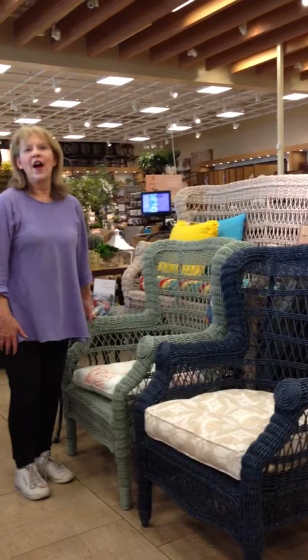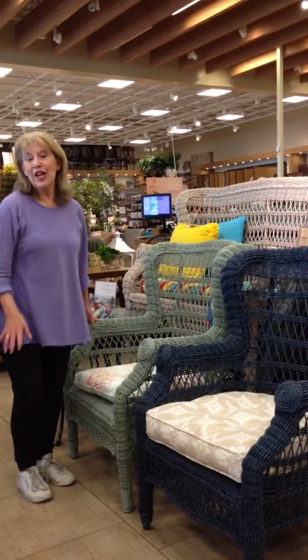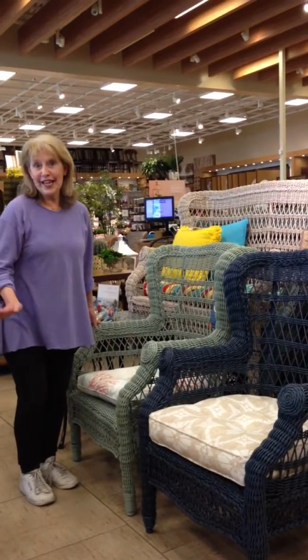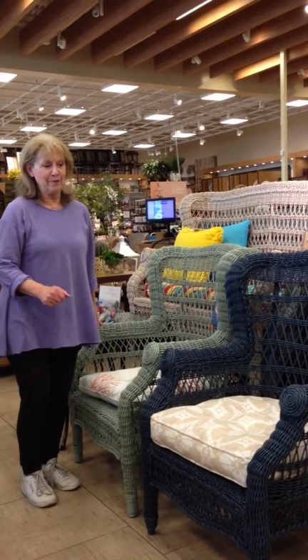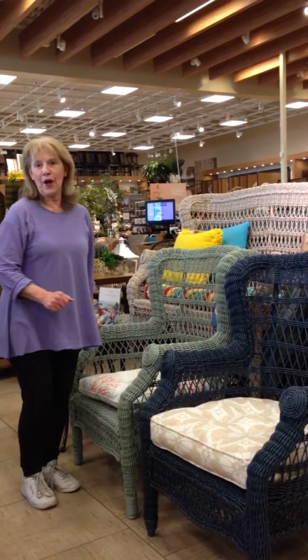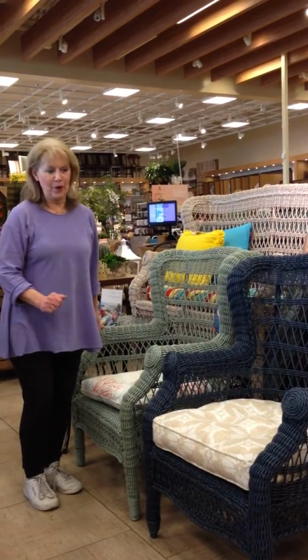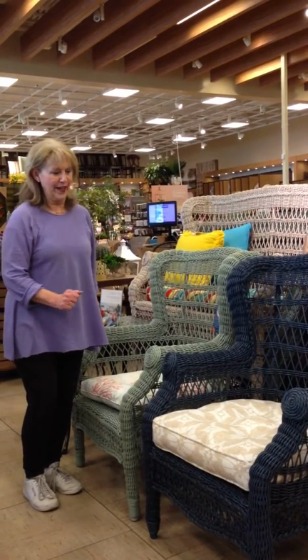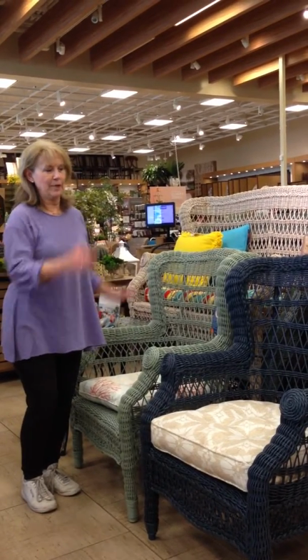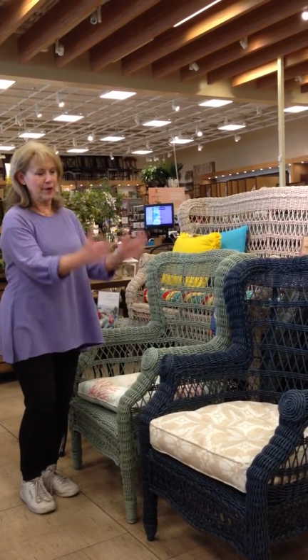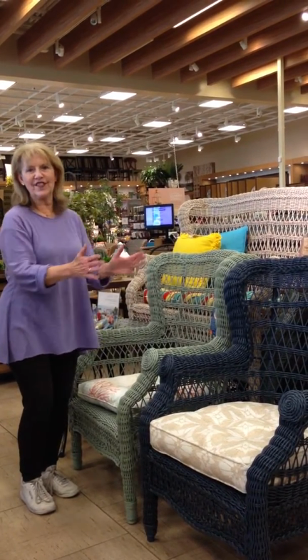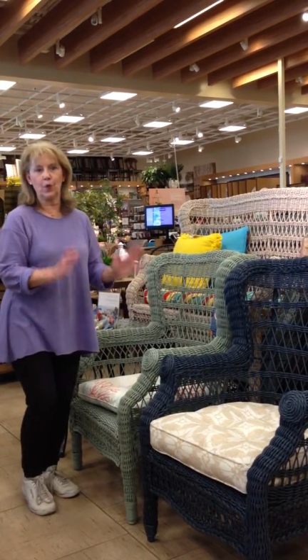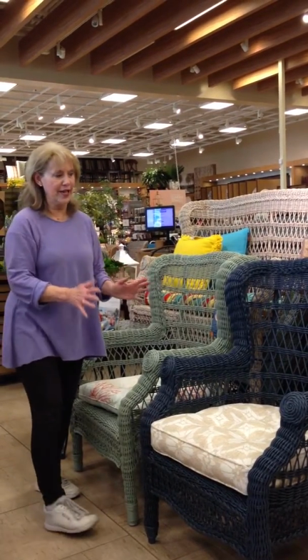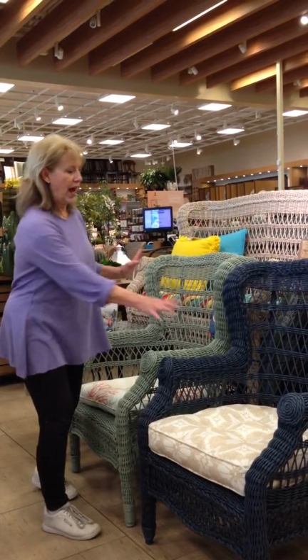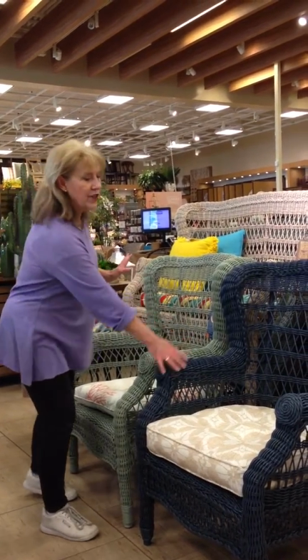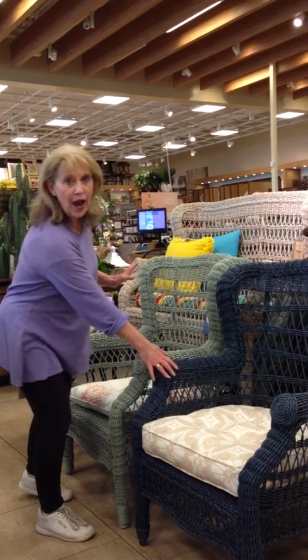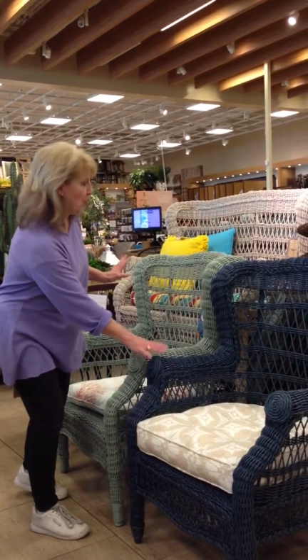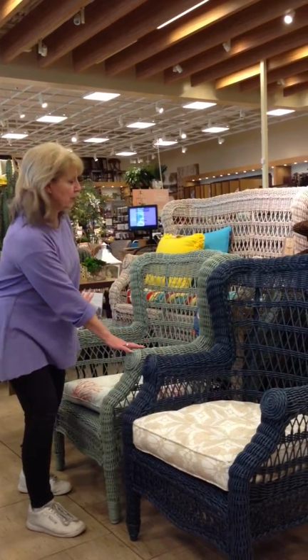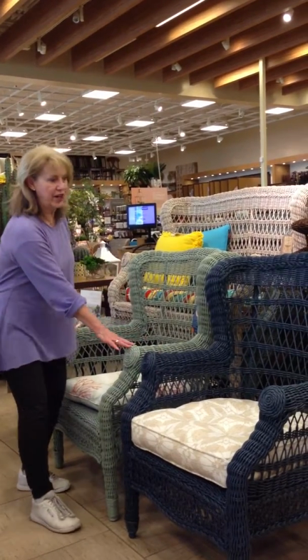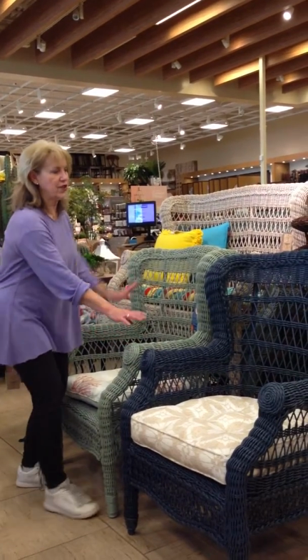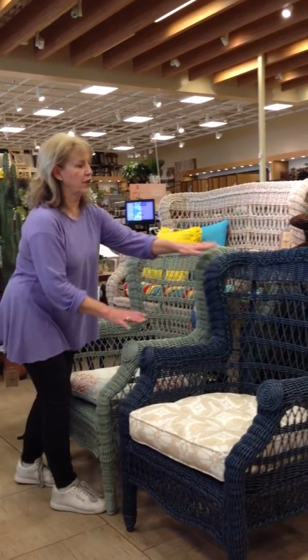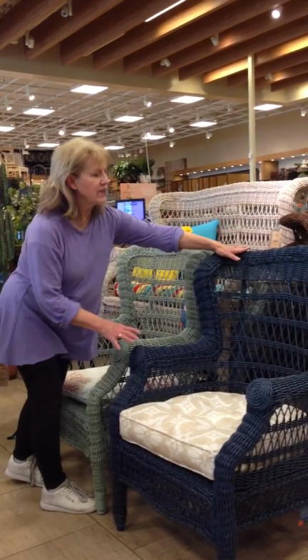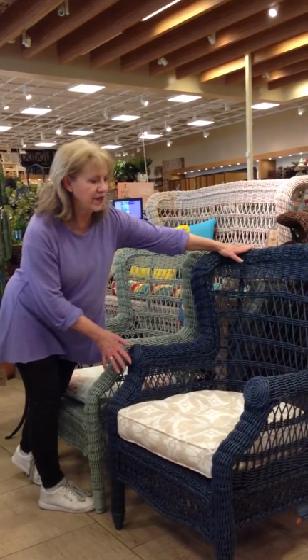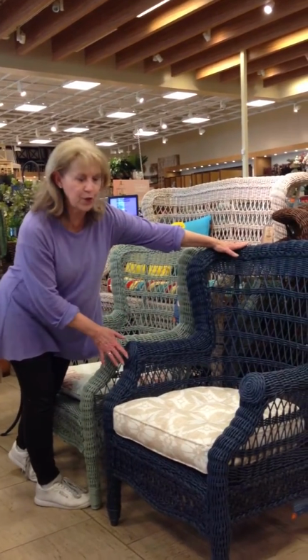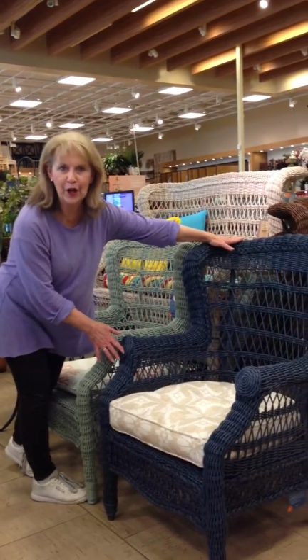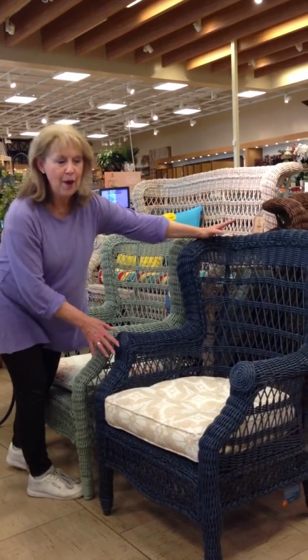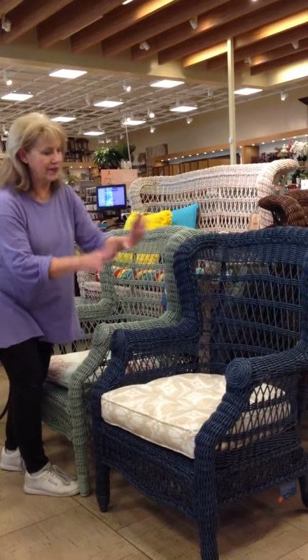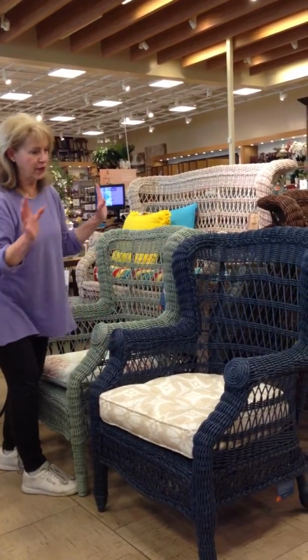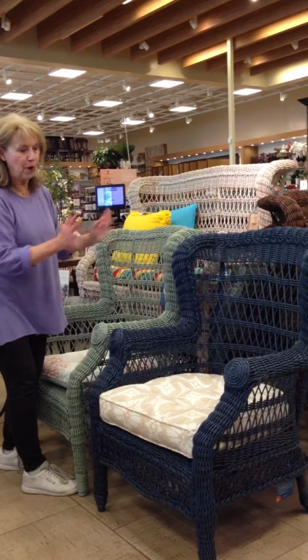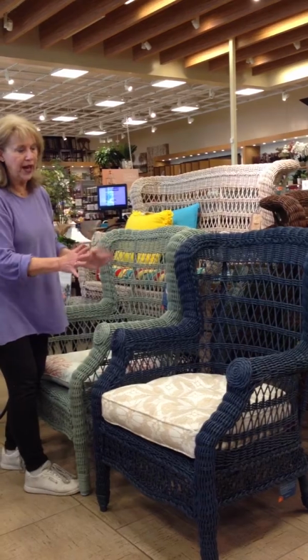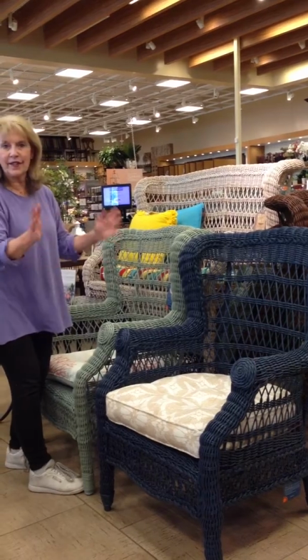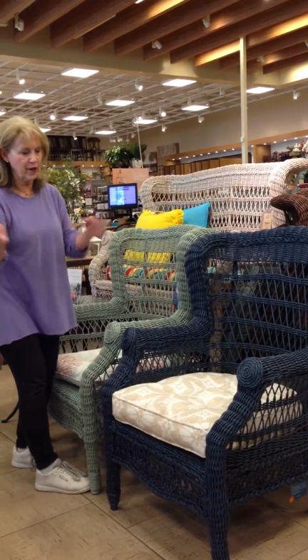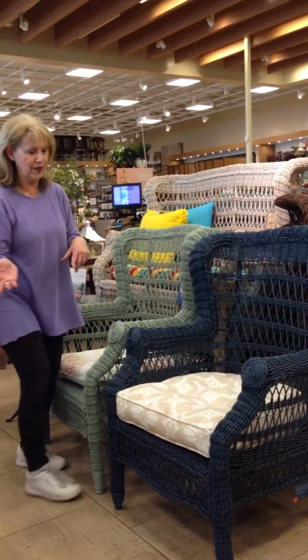We're here again at Pier 1 in Arroyo Grande, and we came across these great indoor-outdoor wicker chairs that just look like vintage wicker, but they can go both ways — inside or outside.